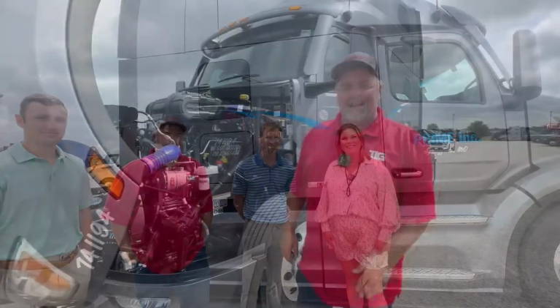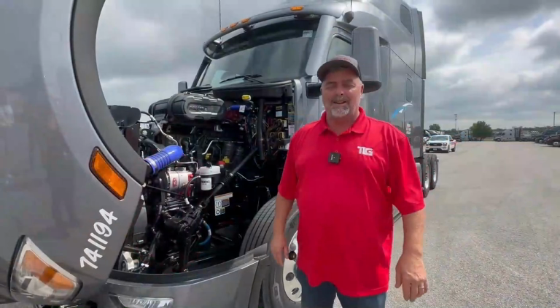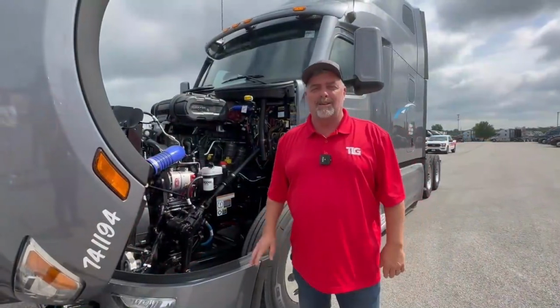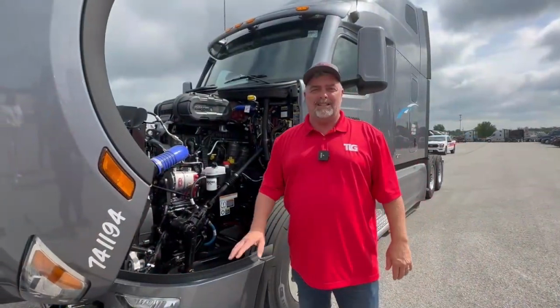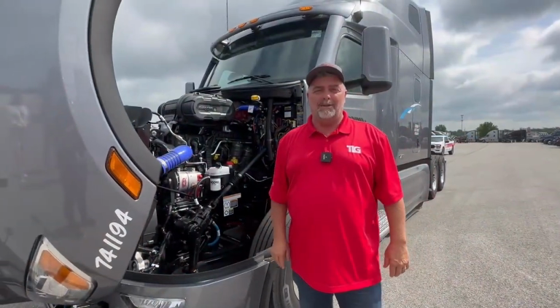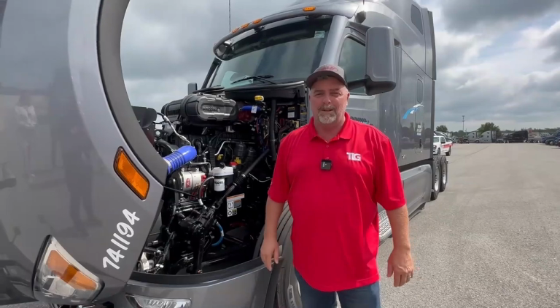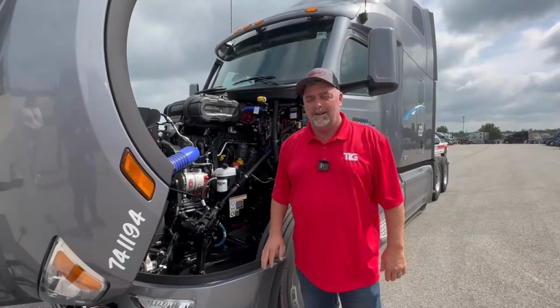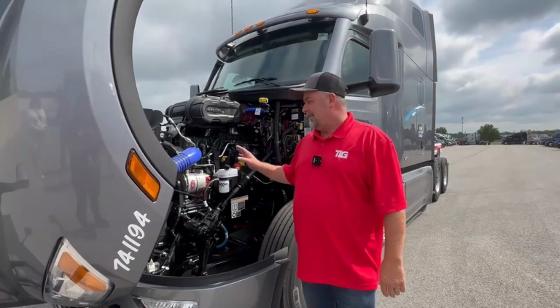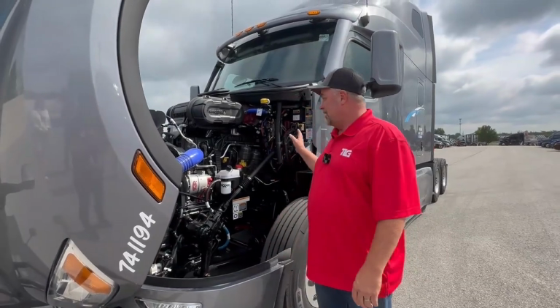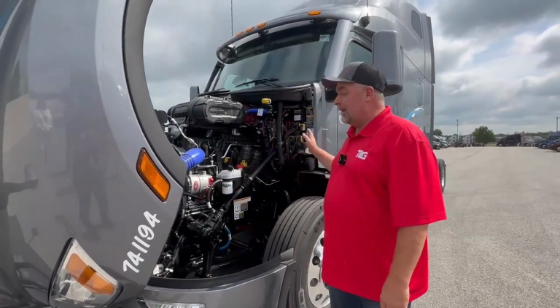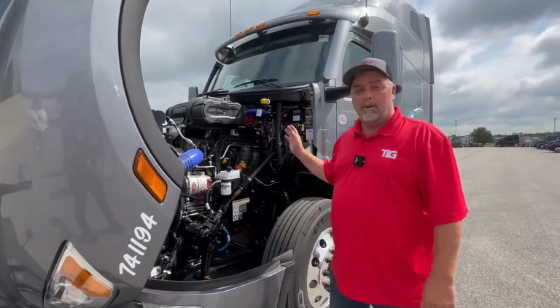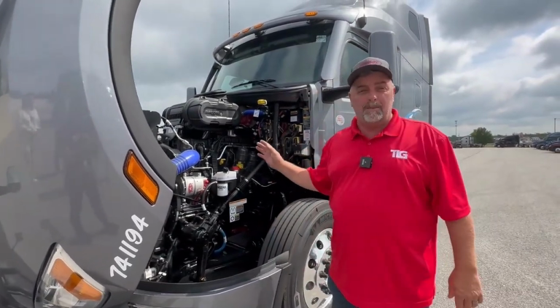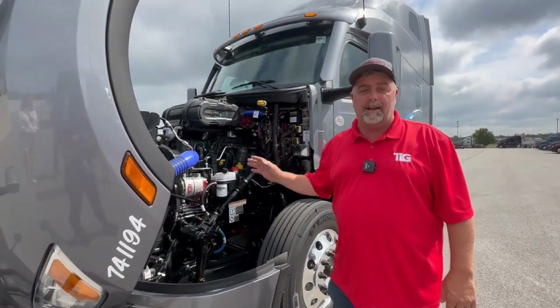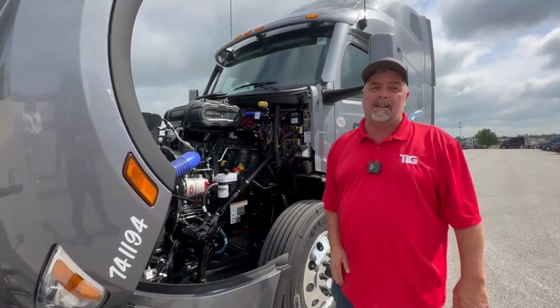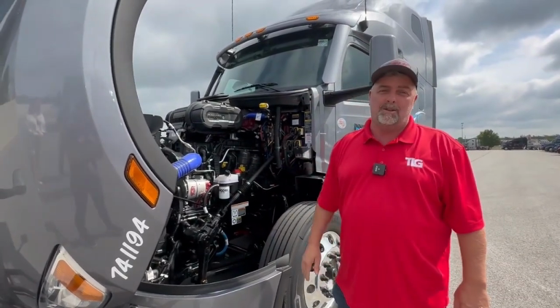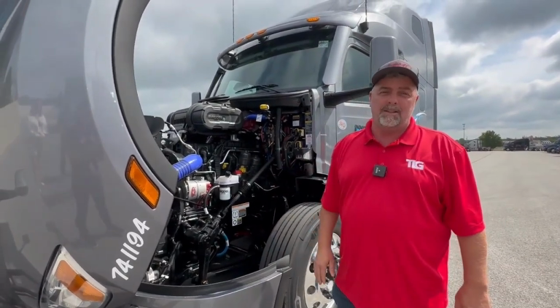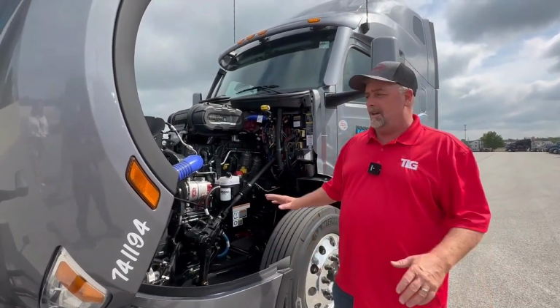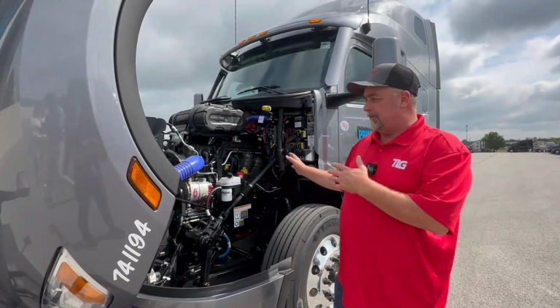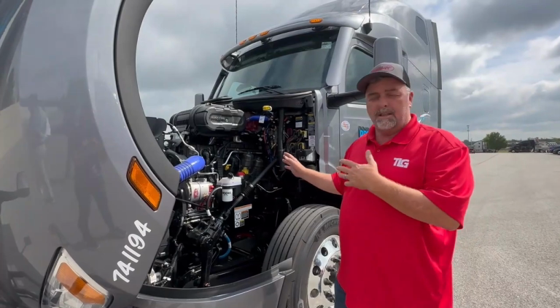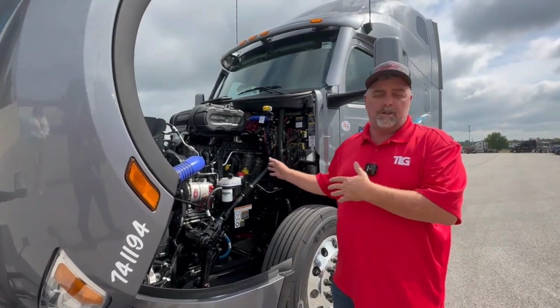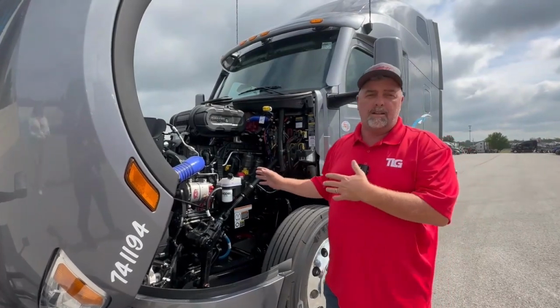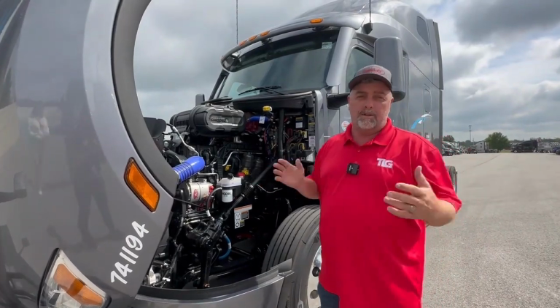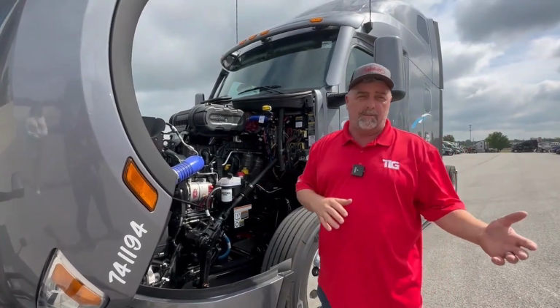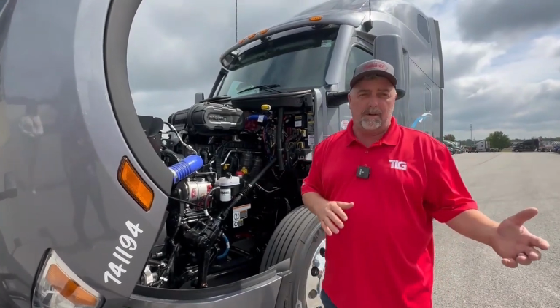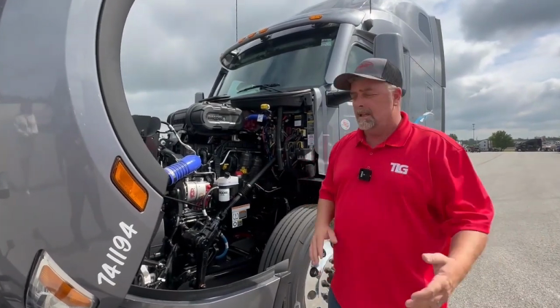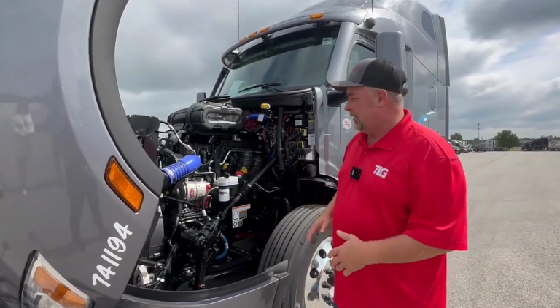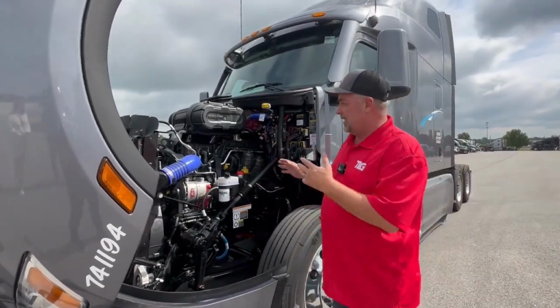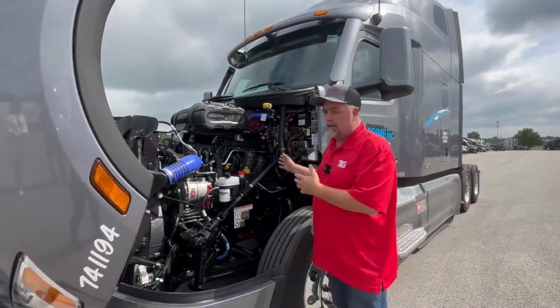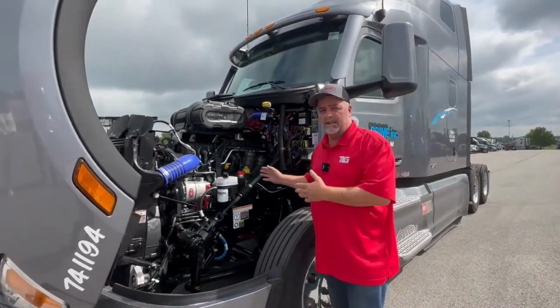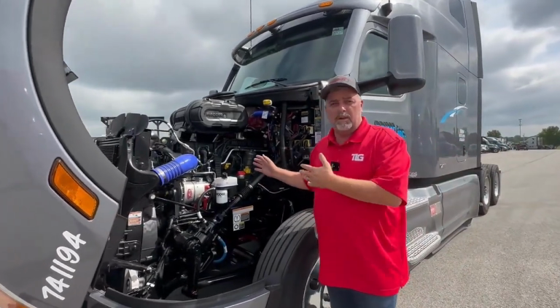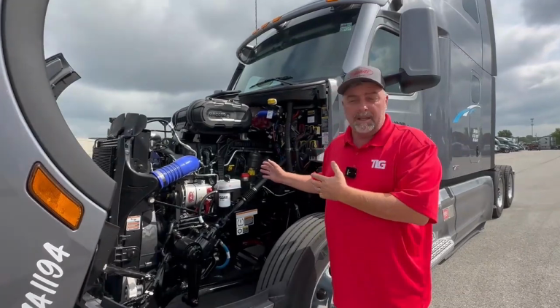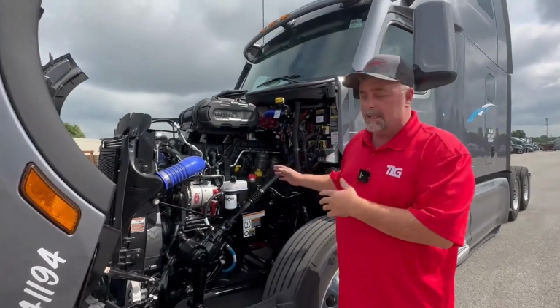I'm Van Gertner, your on-site Peterbilt rep here at Prime. Today we're going to talk about the 2024 Peterbilt 579 Ultra Loft. A few differences in this truck versus our prior model — this one does have a new engine. It's a 21B model engine.